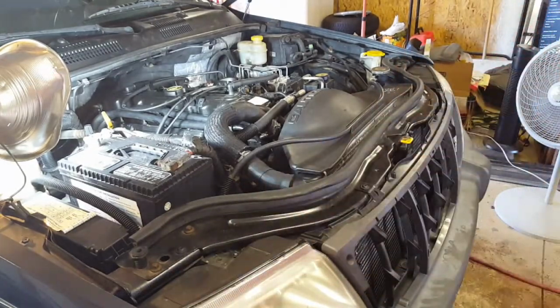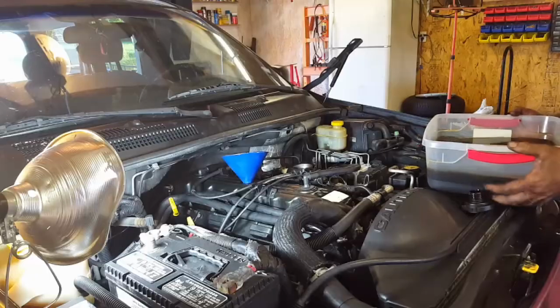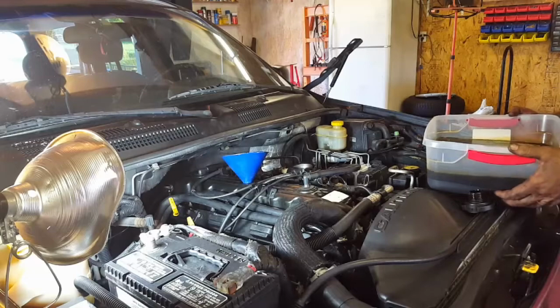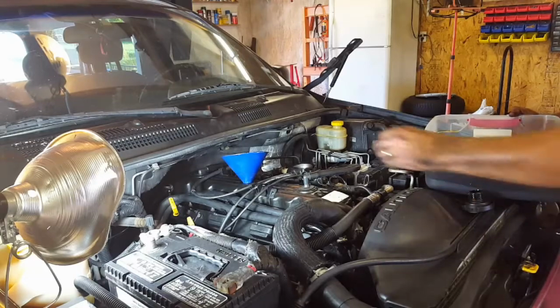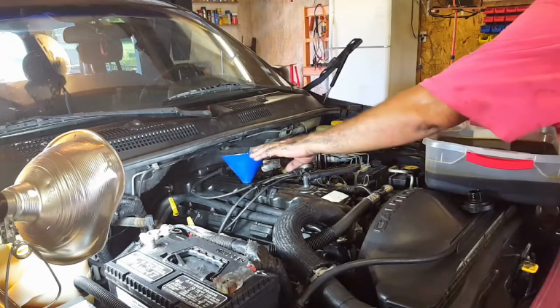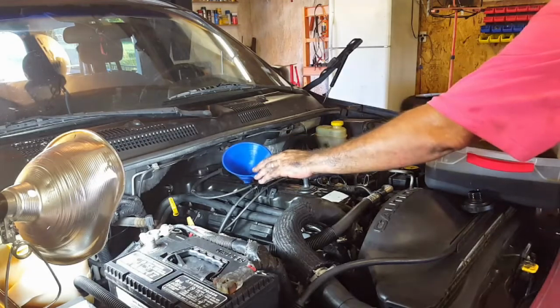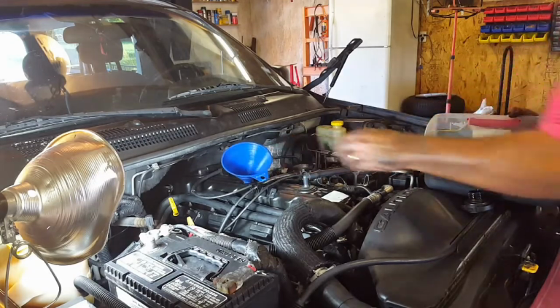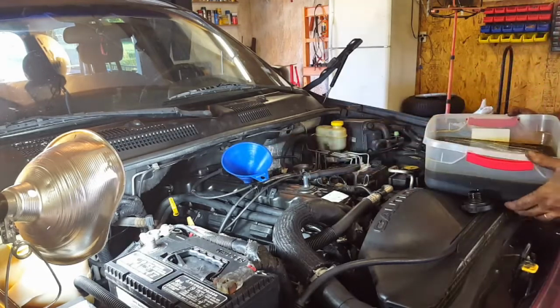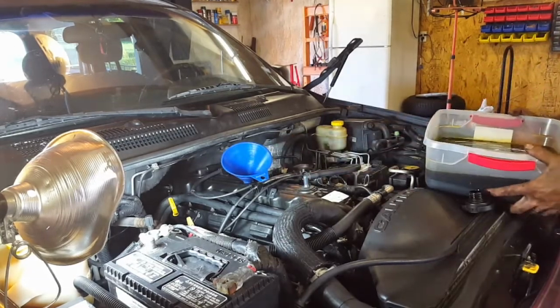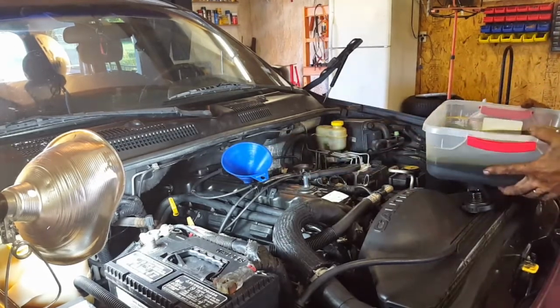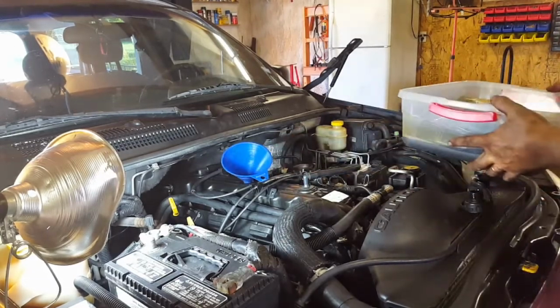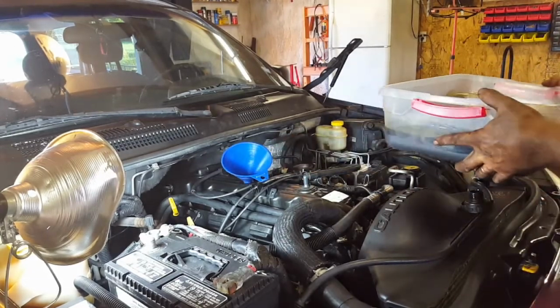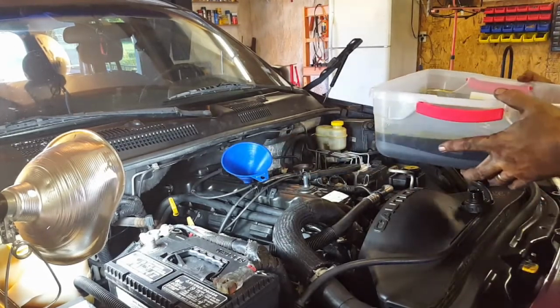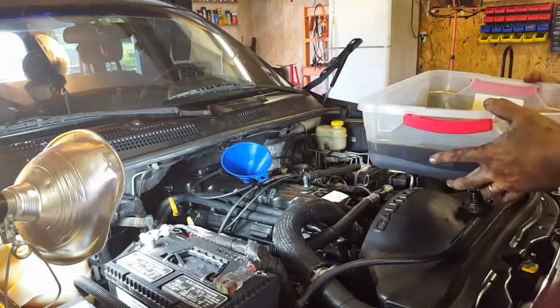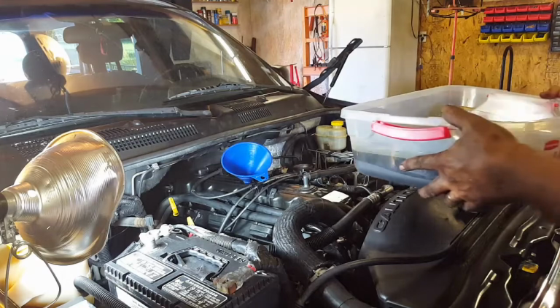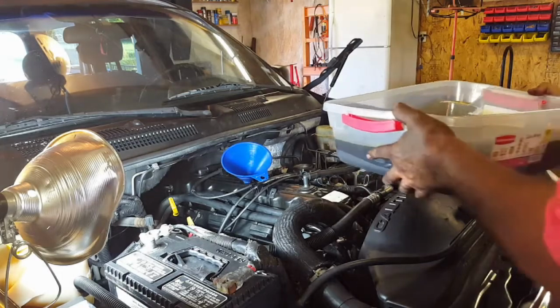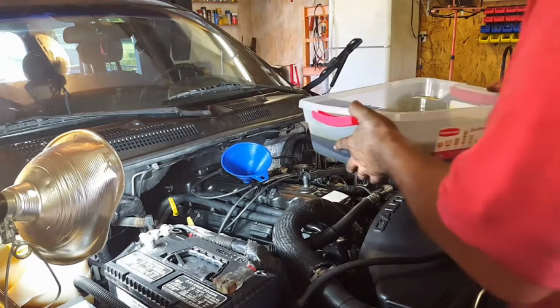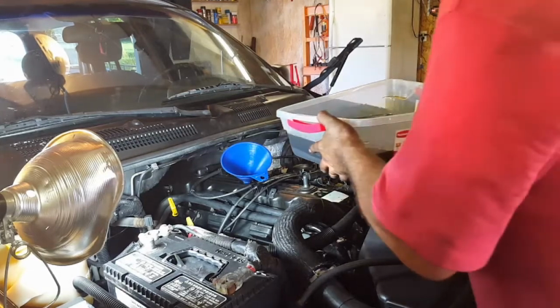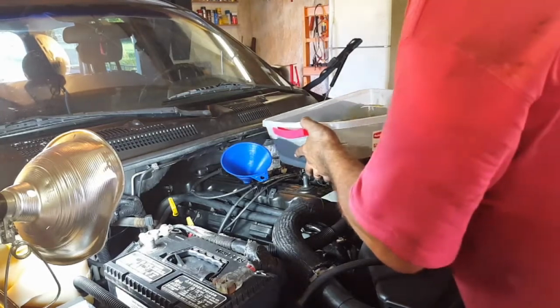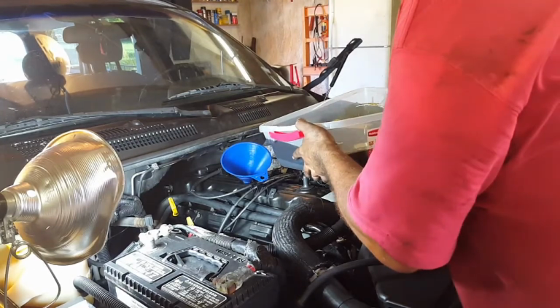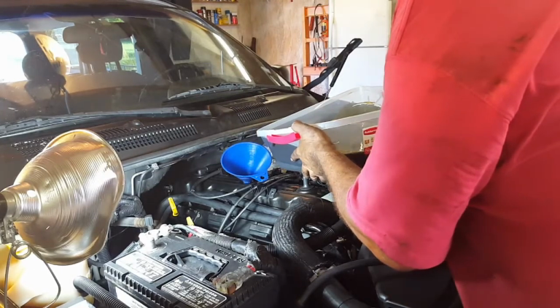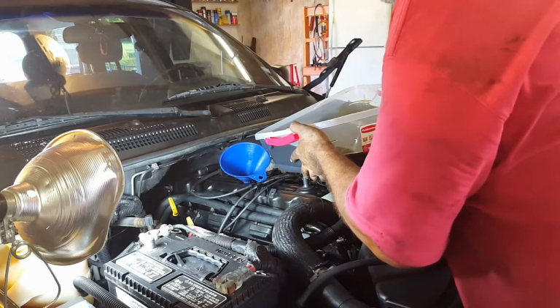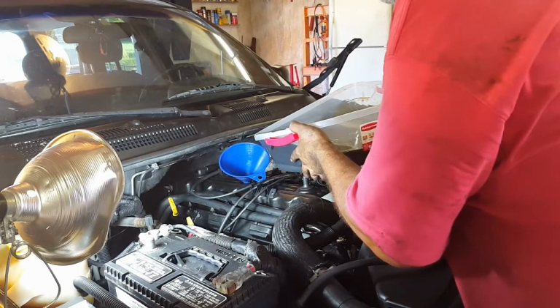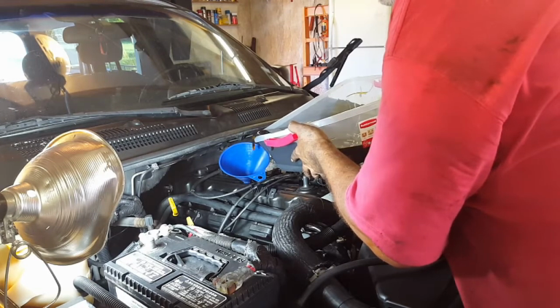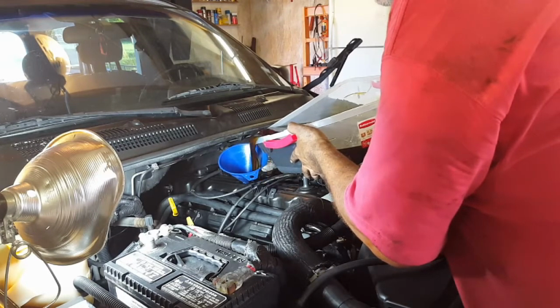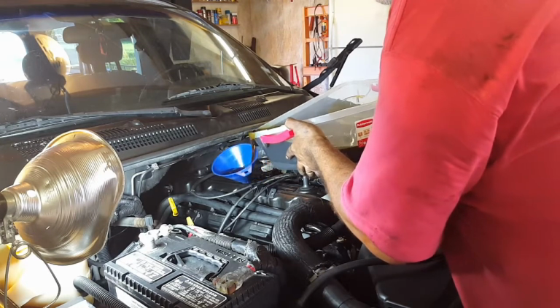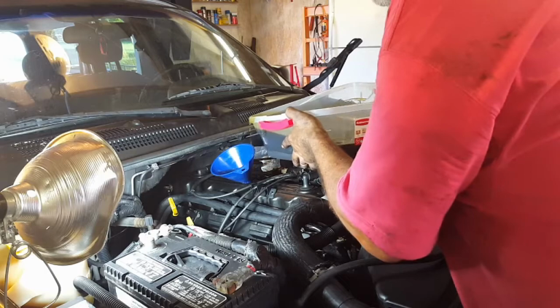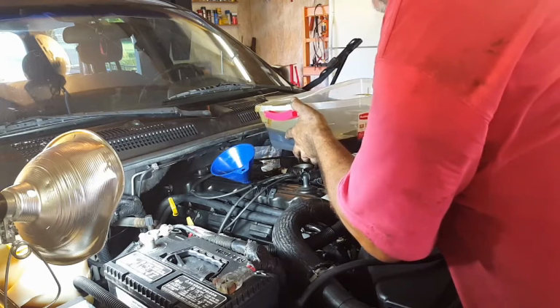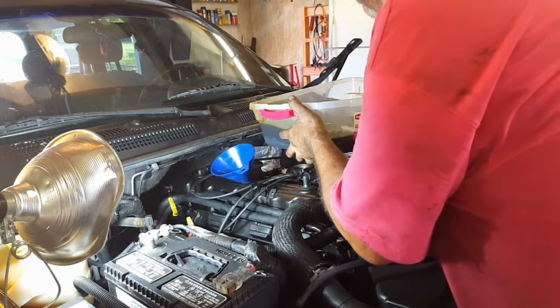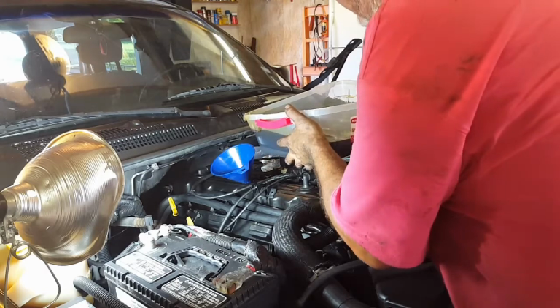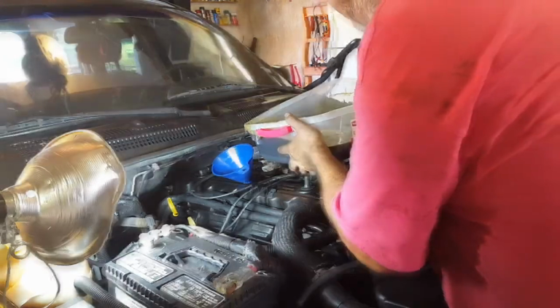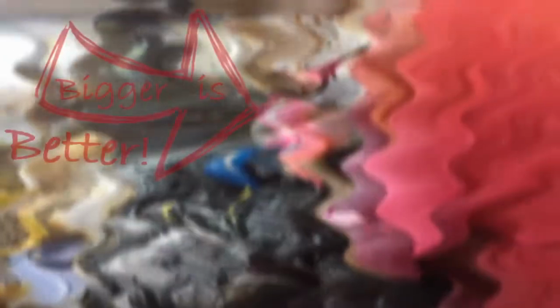This is brand new oil because we just took the head off the week before, so we're just going to reuse this. I can do it without spilling too much.